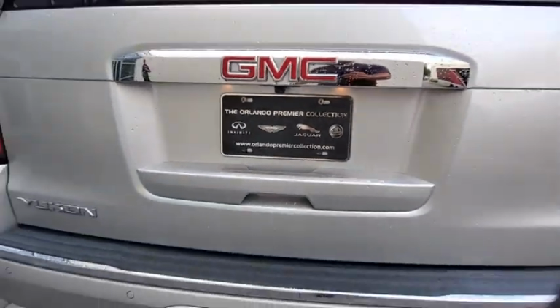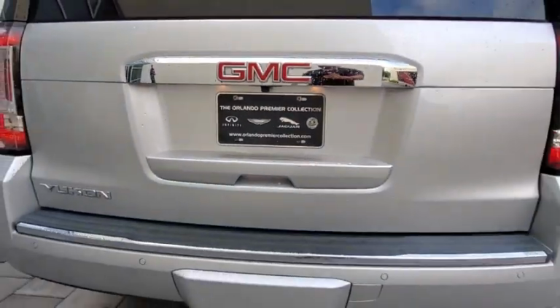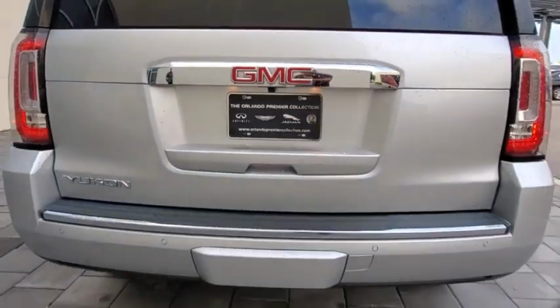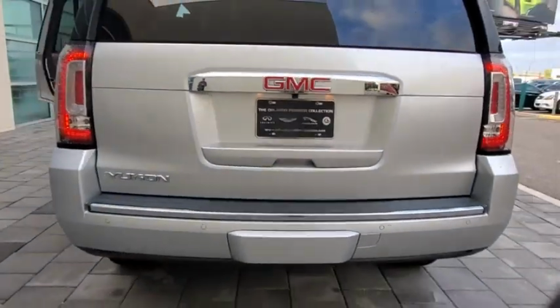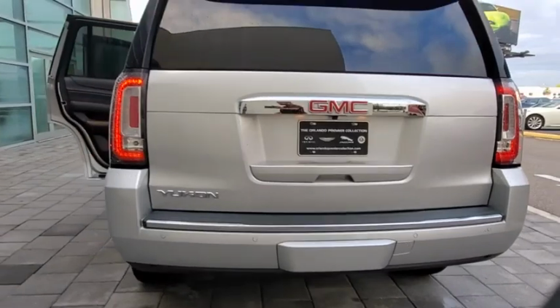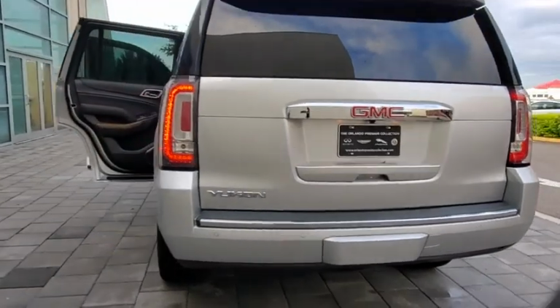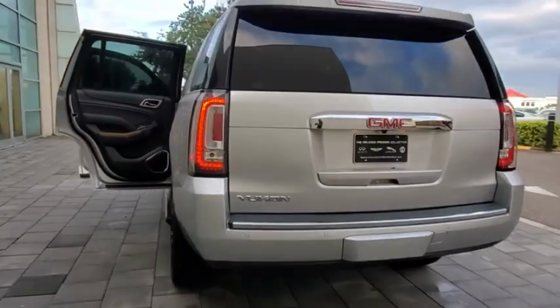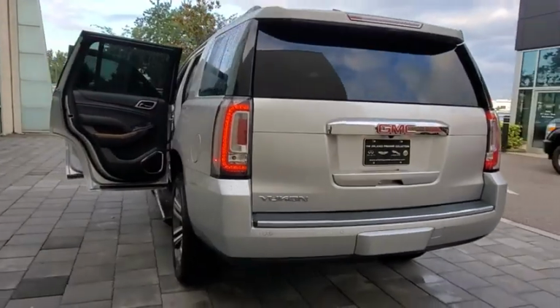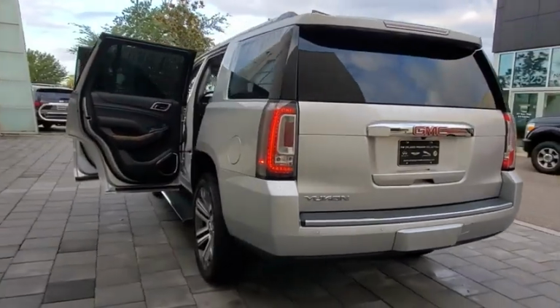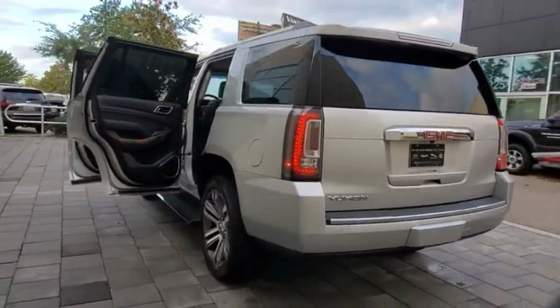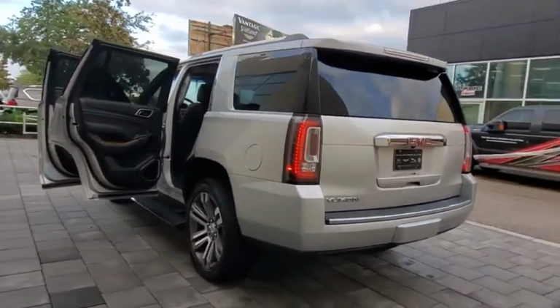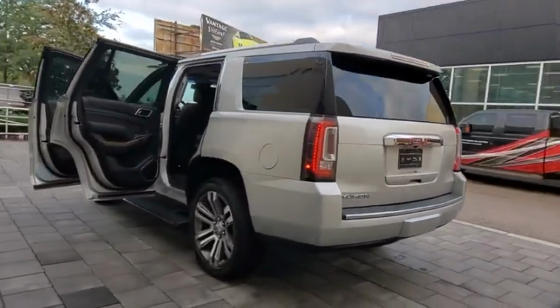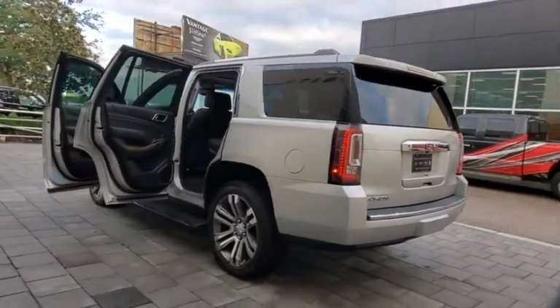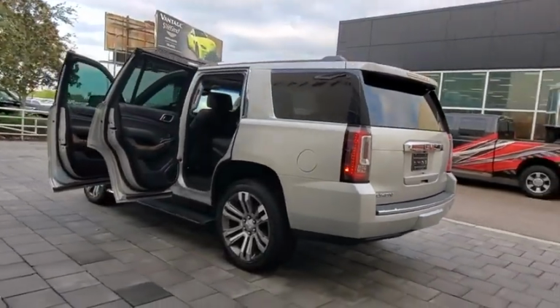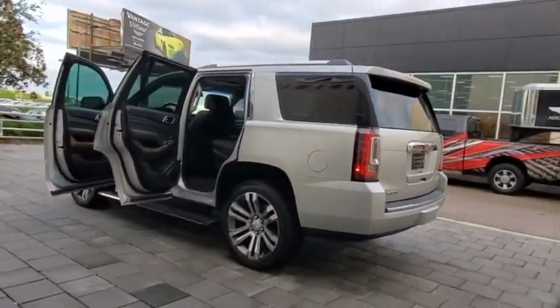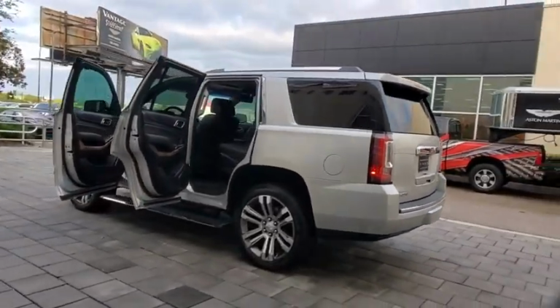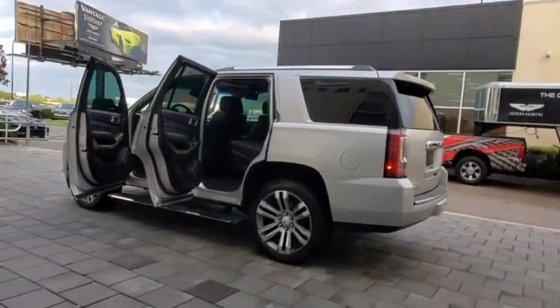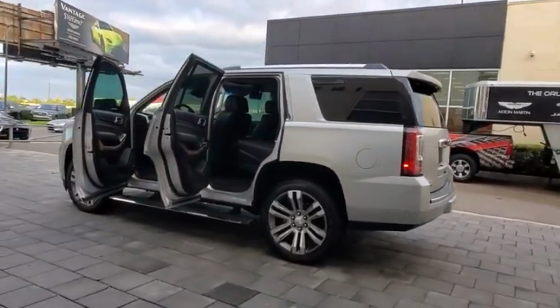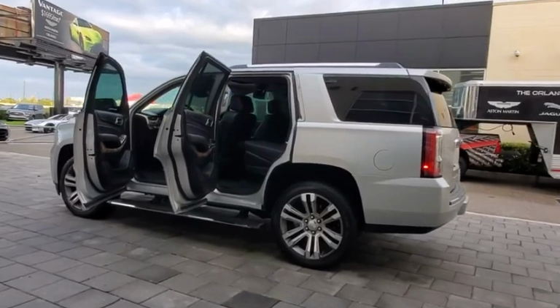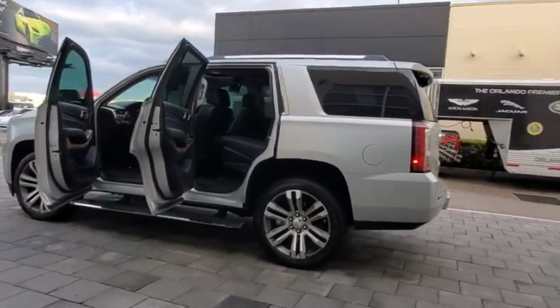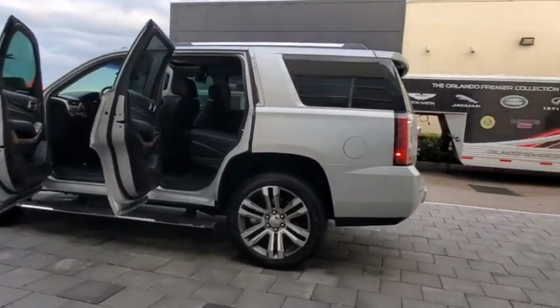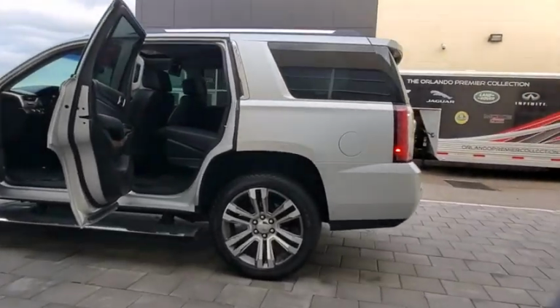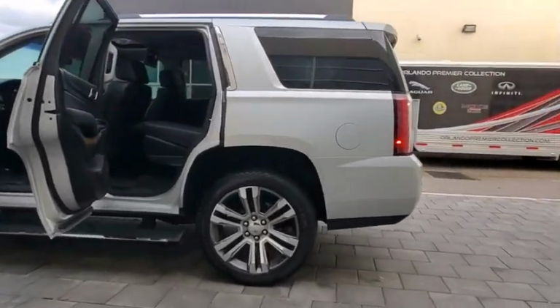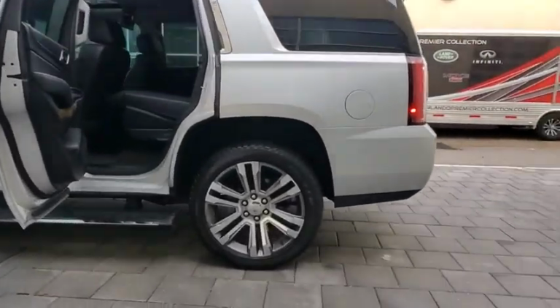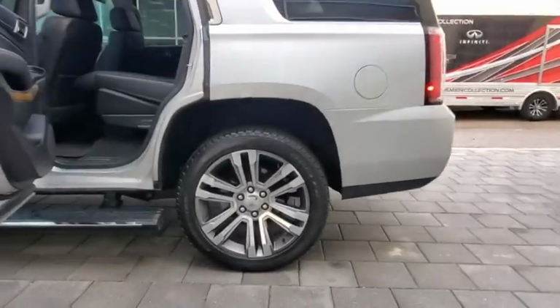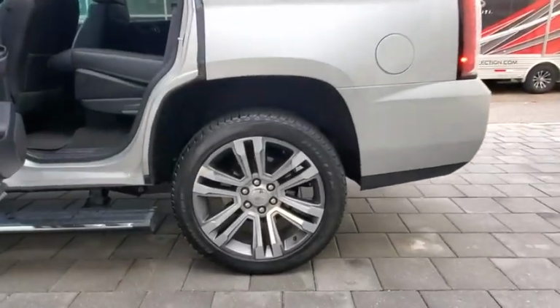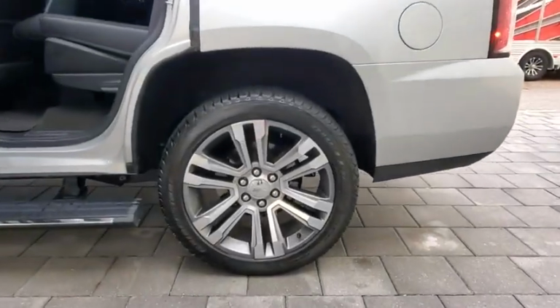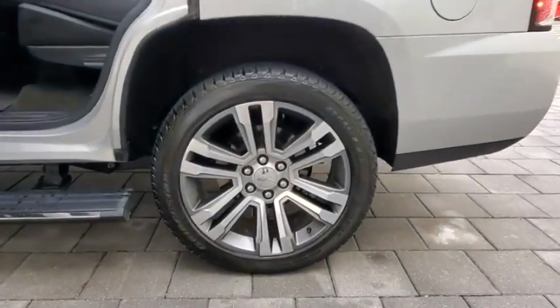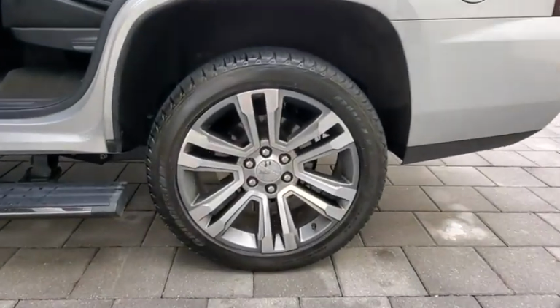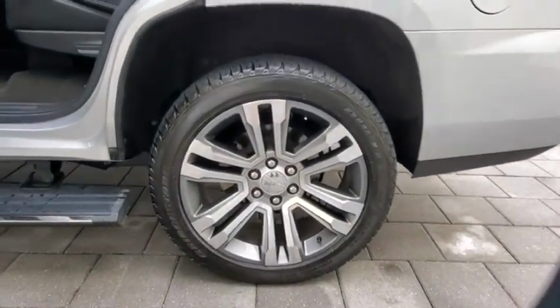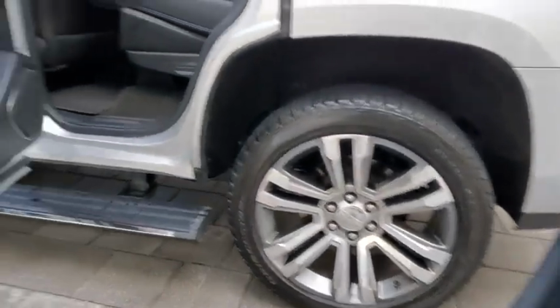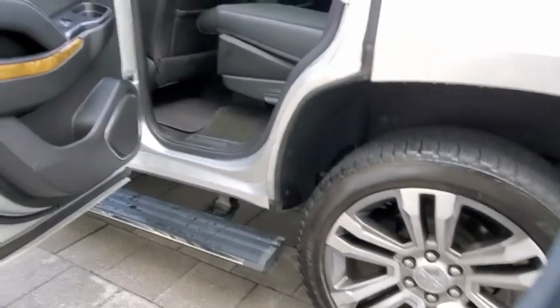Traction control, stability control, power liftgate, remote engine start, tow hitch, backup camera, Bluetooth, leather-wrapped steering wheel, power steering, adjustable steering wheel, four-wheel drive, keyless start, and cruise control.